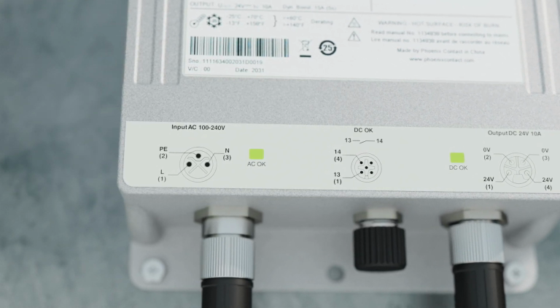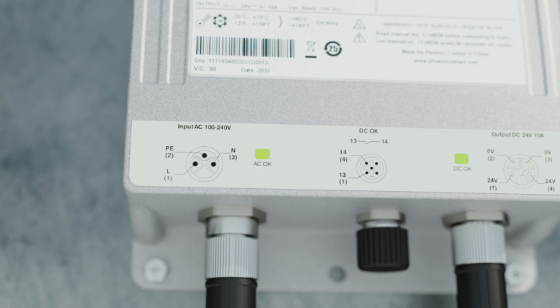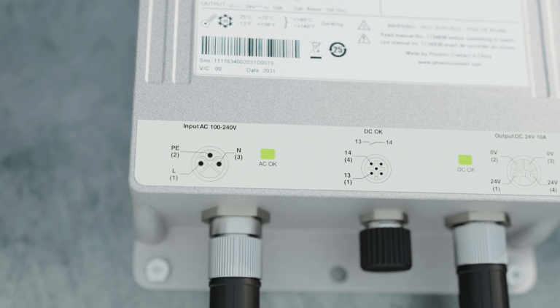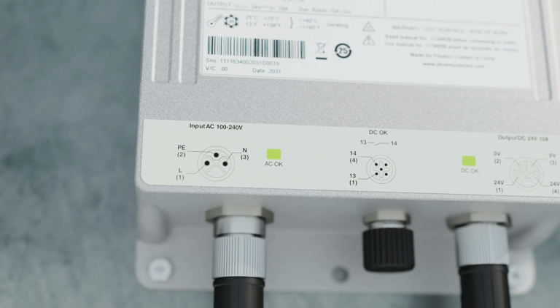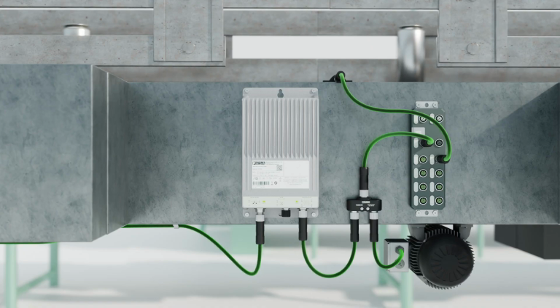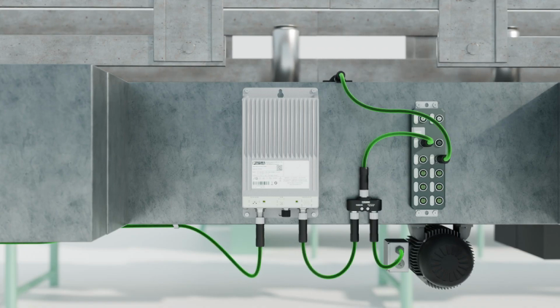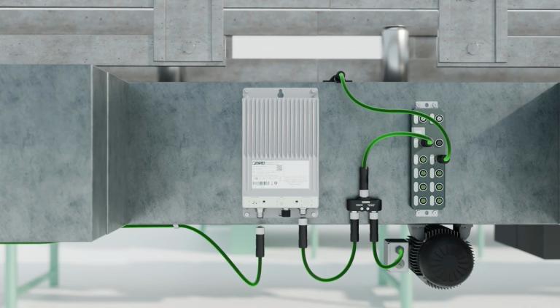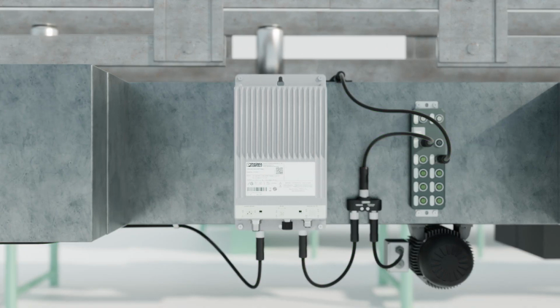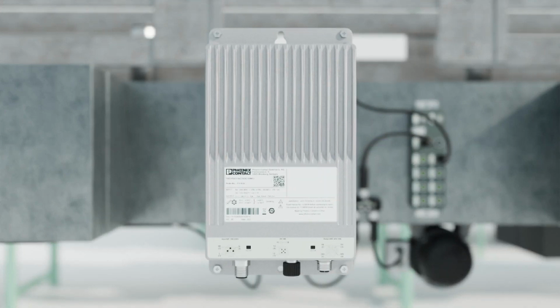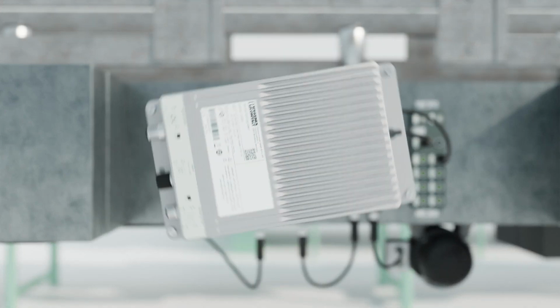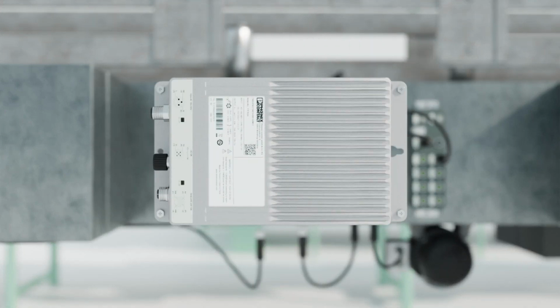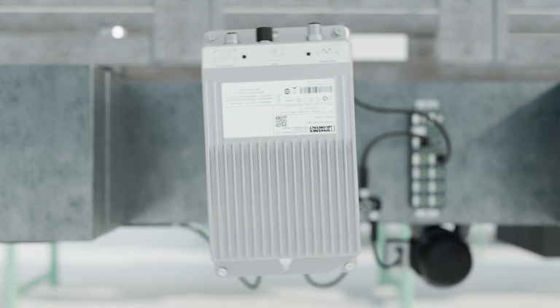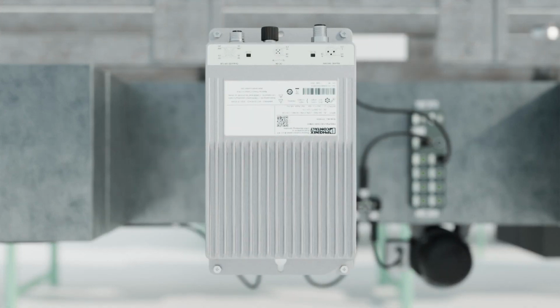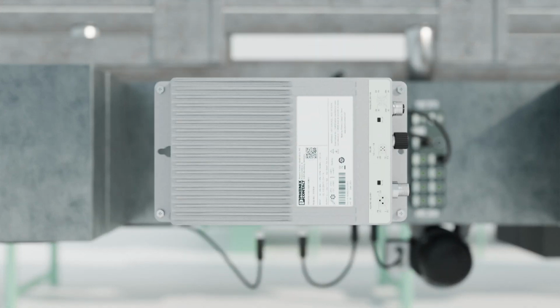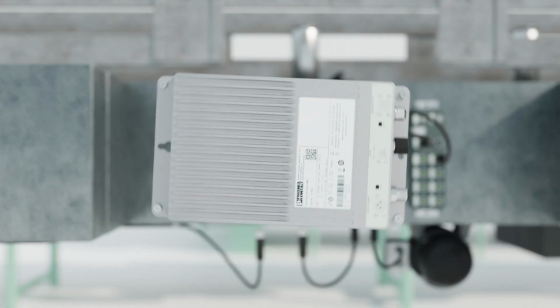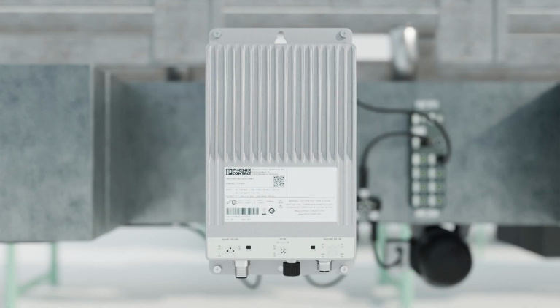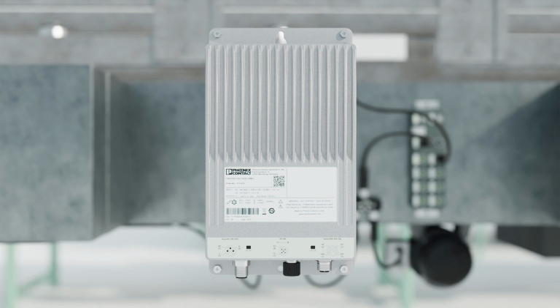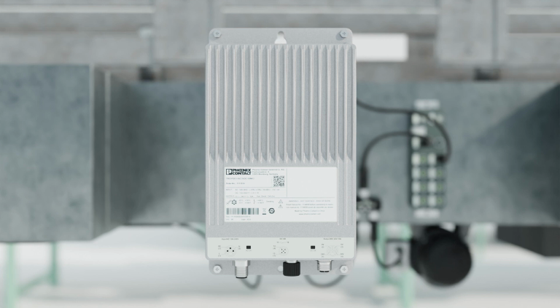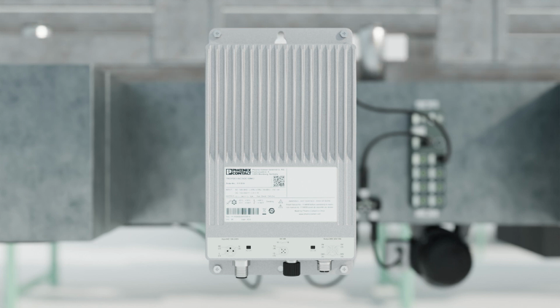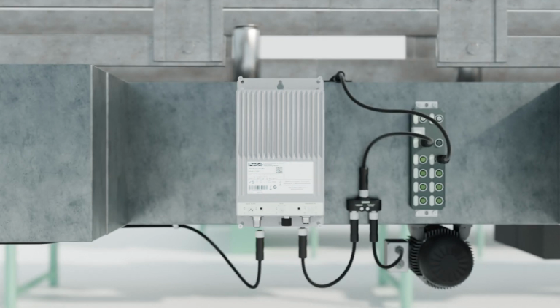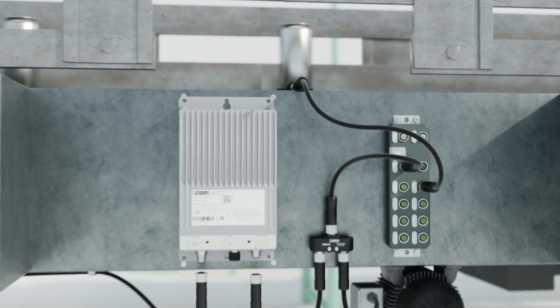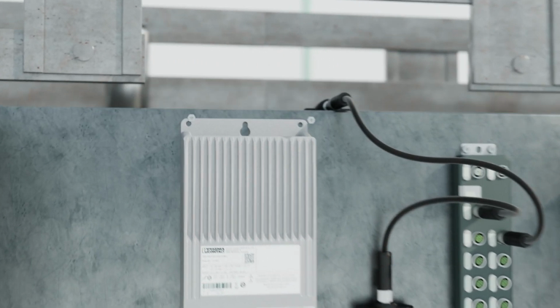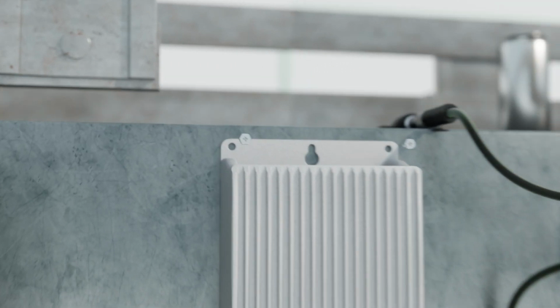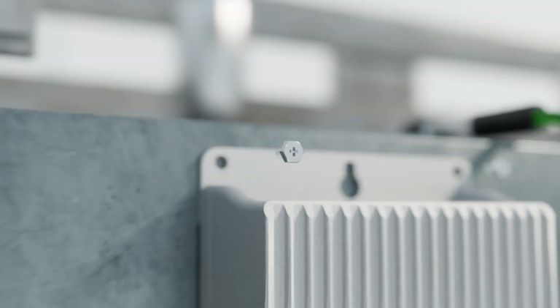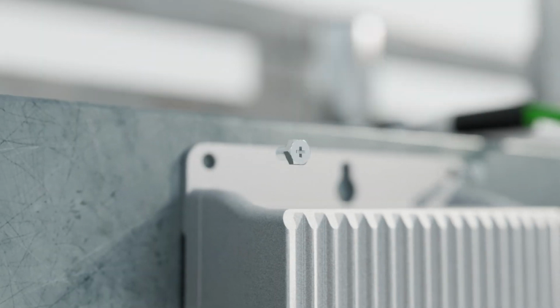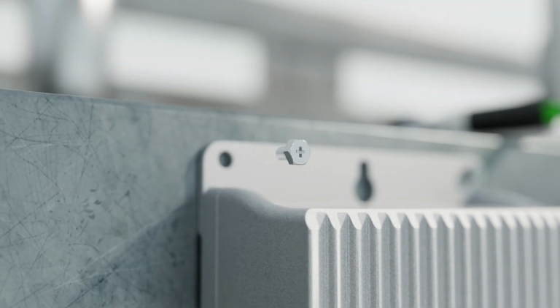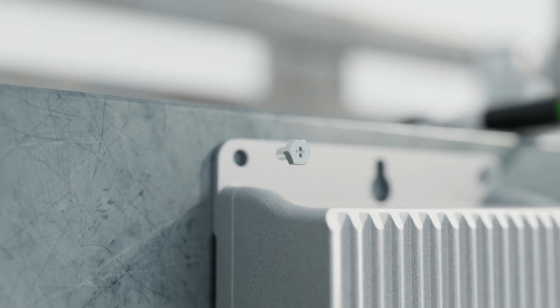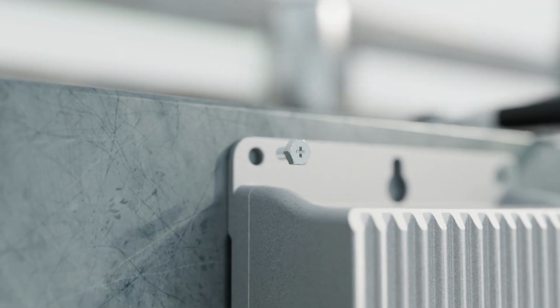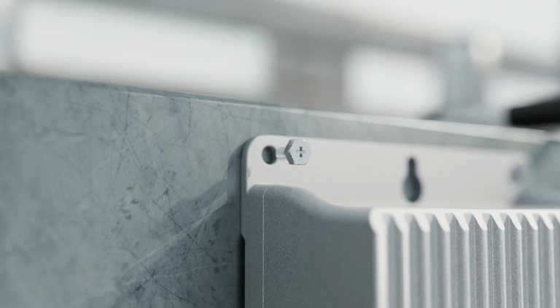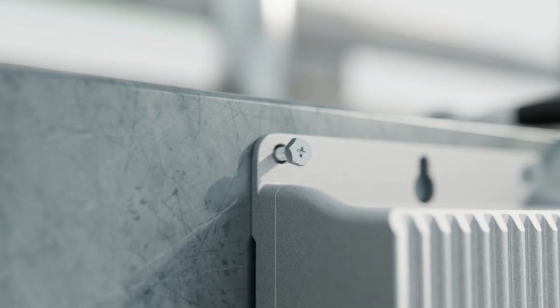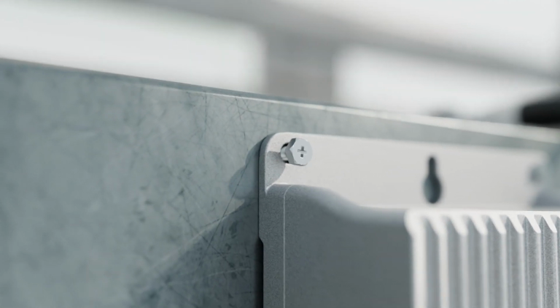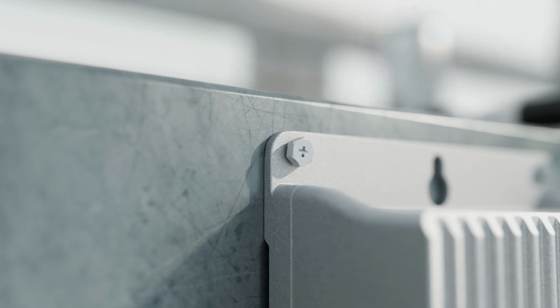The IP67 power supply can be mounted in any direction without being susceptible to derating. The mounting flanges on the power supply are designed to make installation quick and easy.